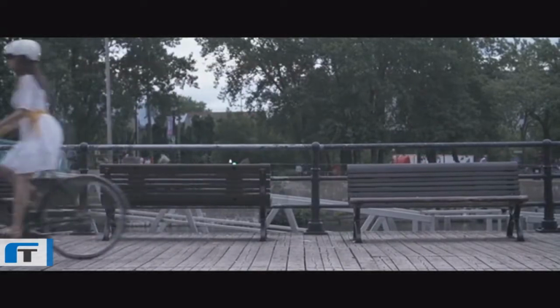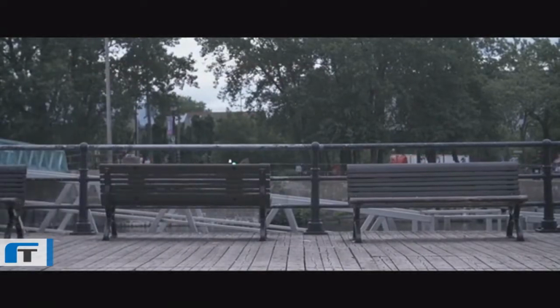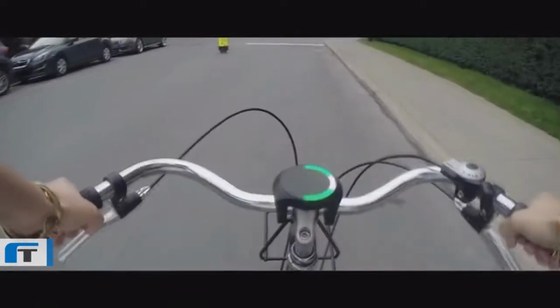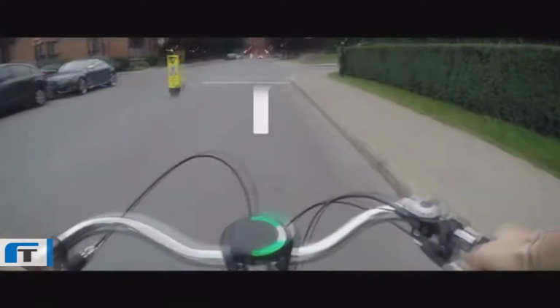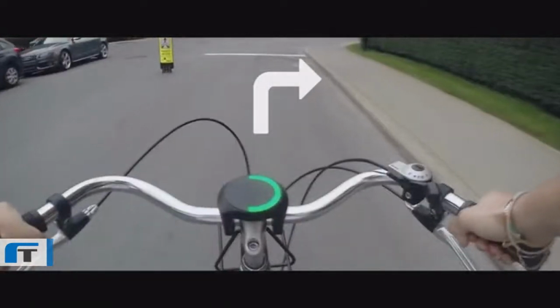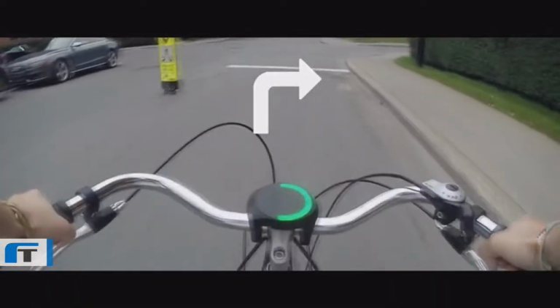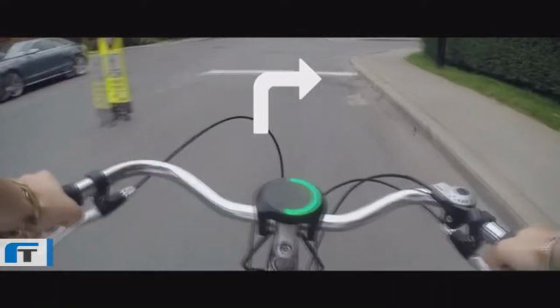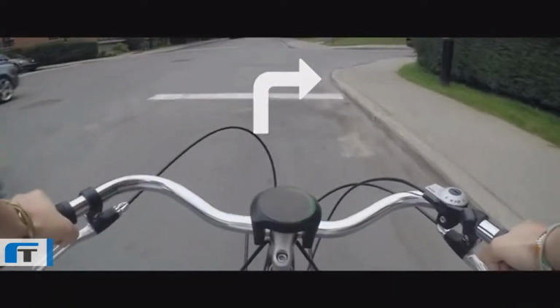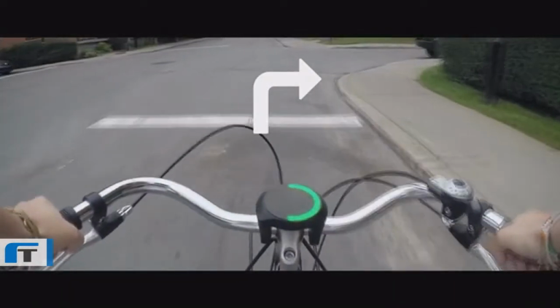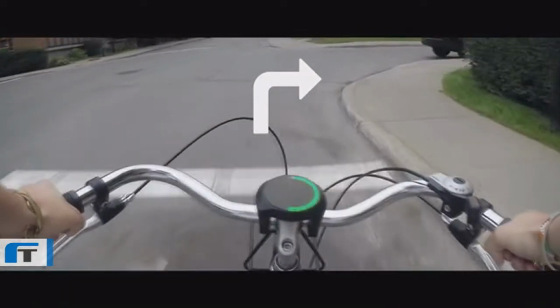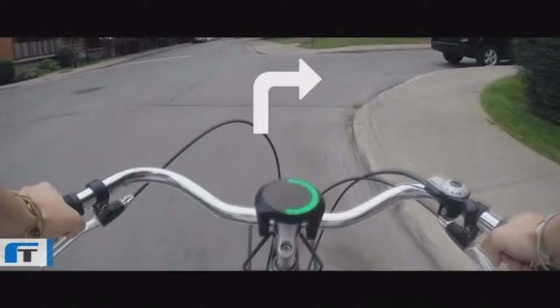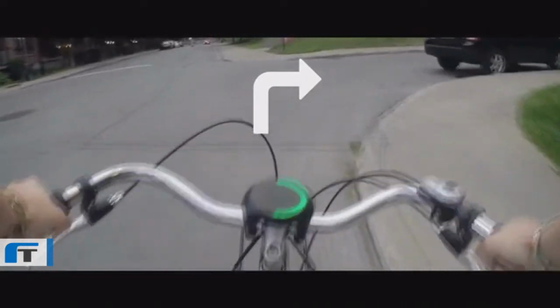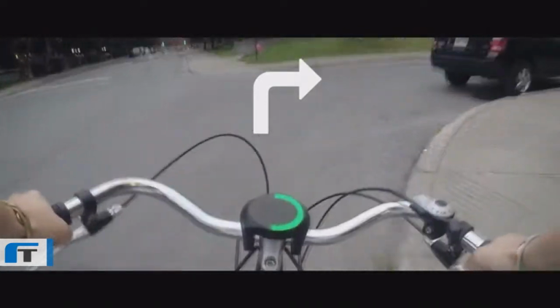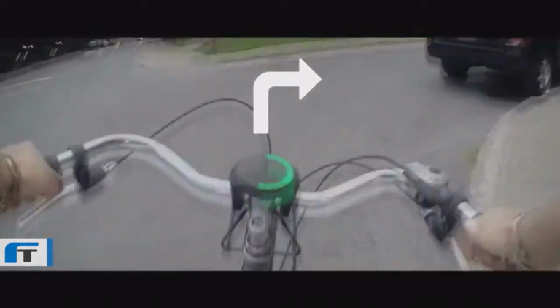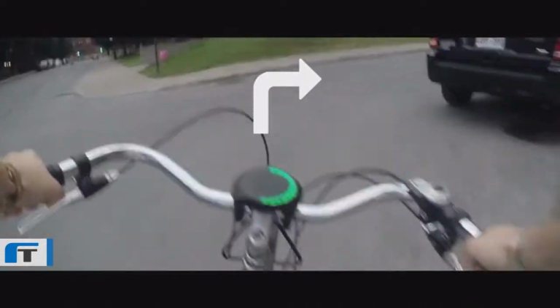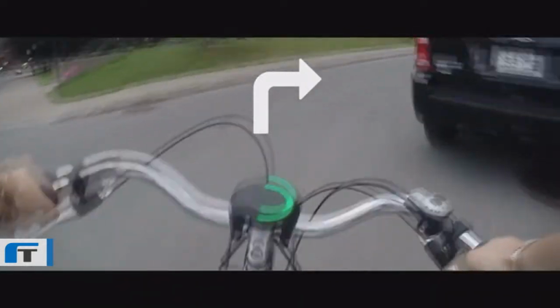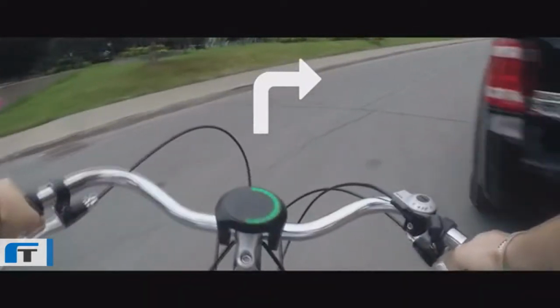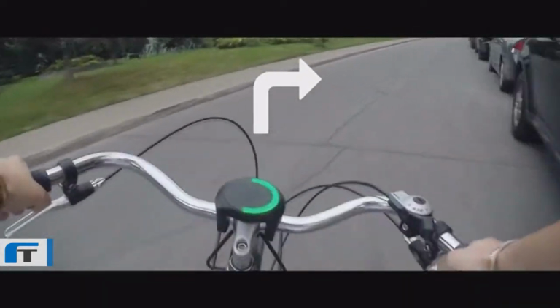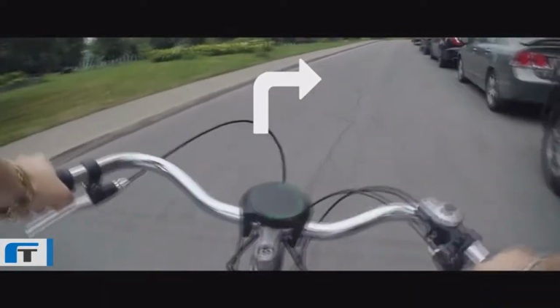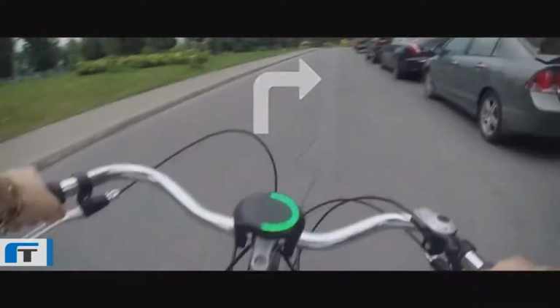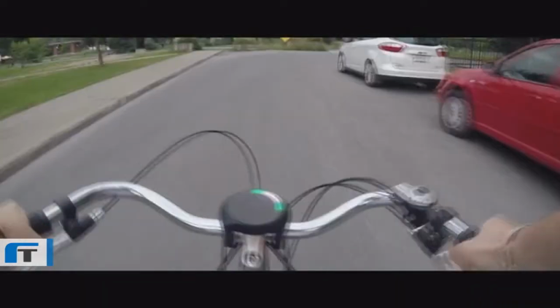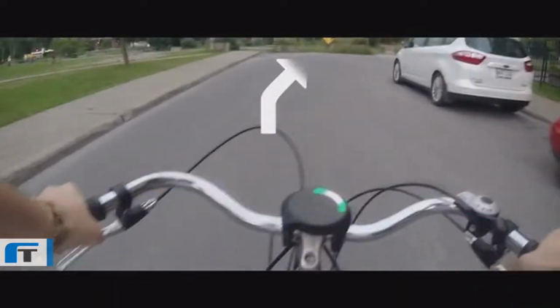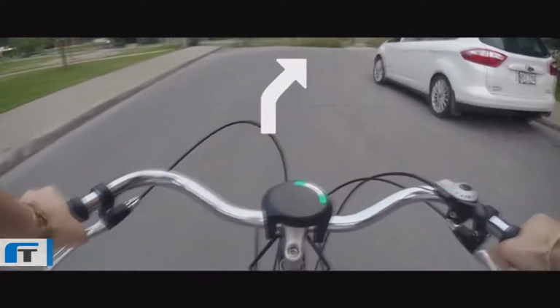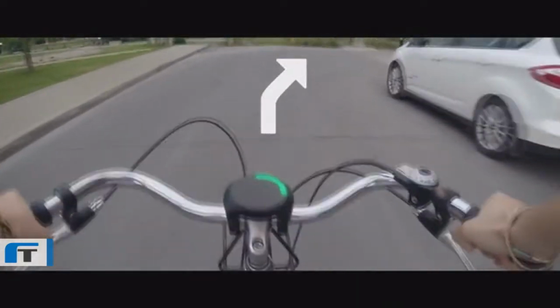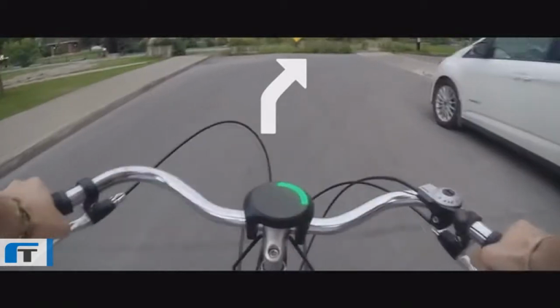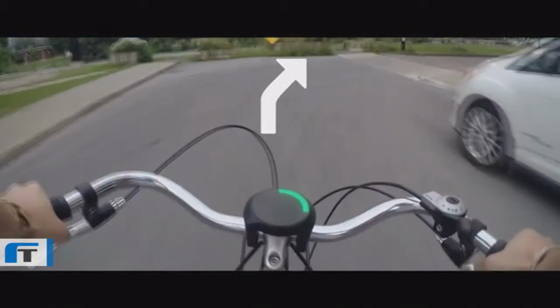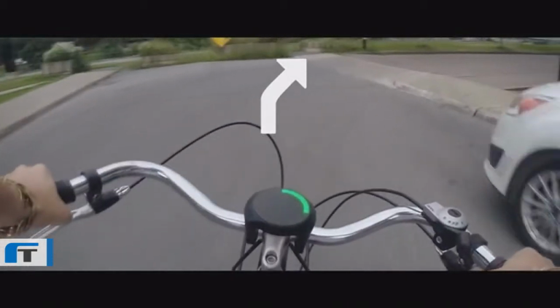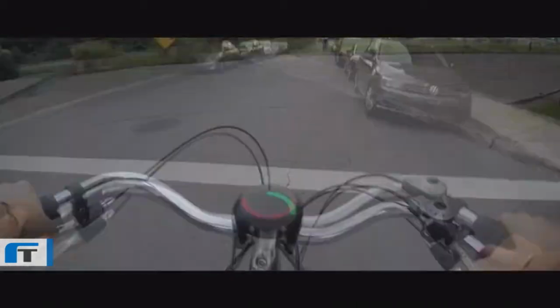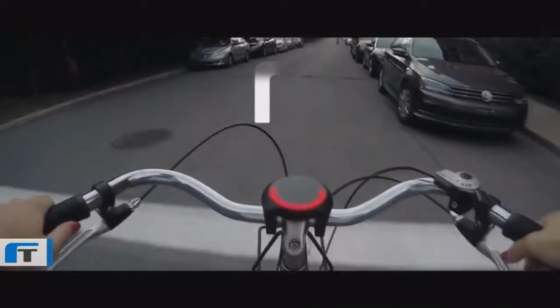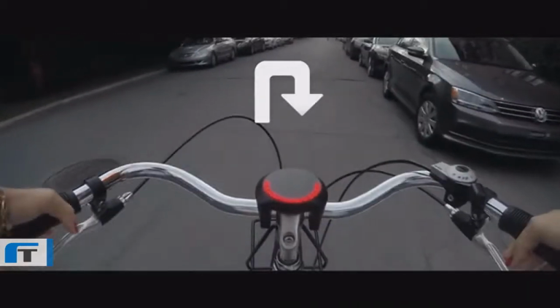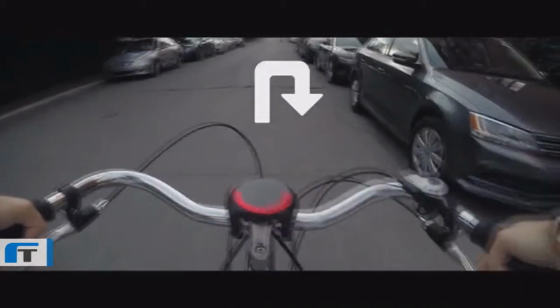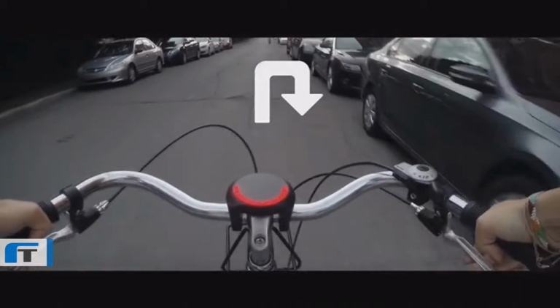Our unique circular interface allows us to show every type of turn the city can offer. Also, our light patterns warn you in advance of an incoming turn, so you get plenty of time to plan your next move.